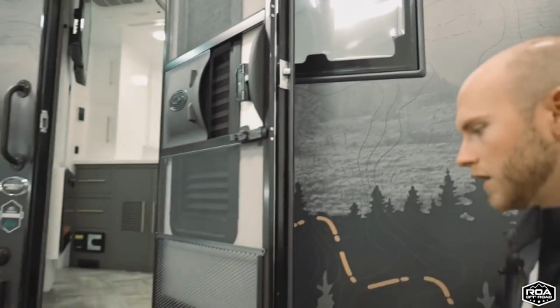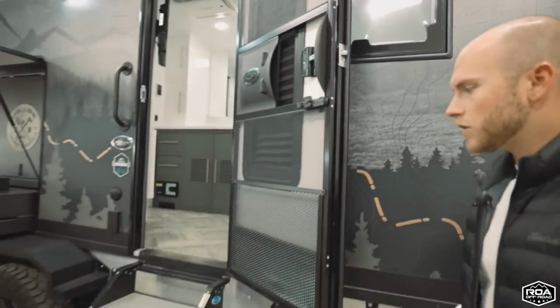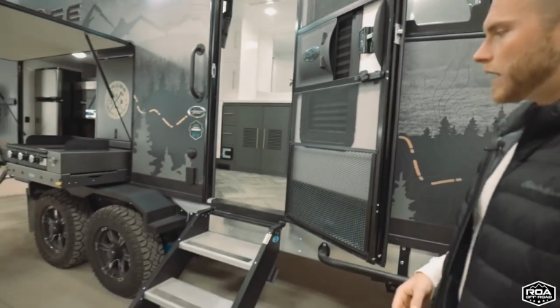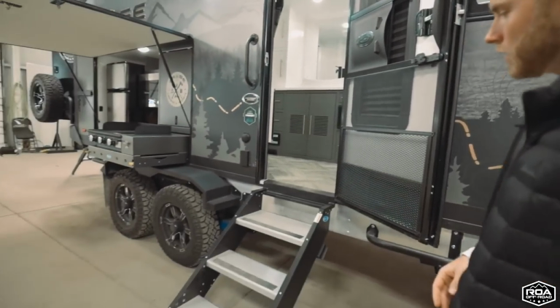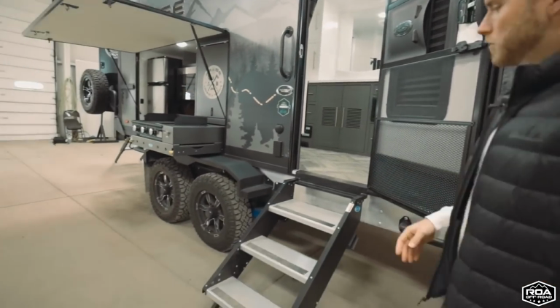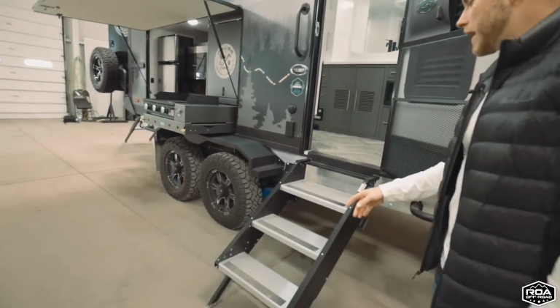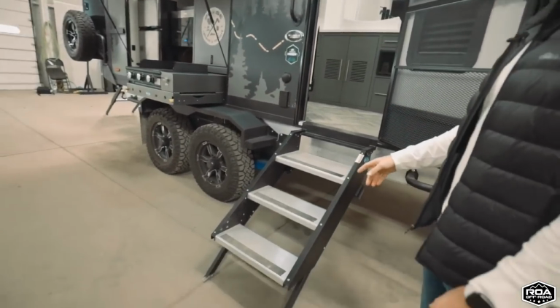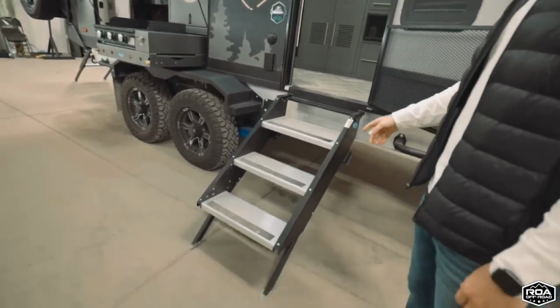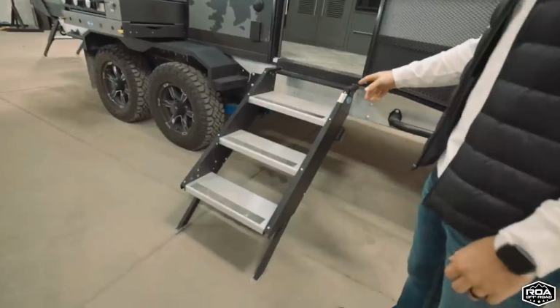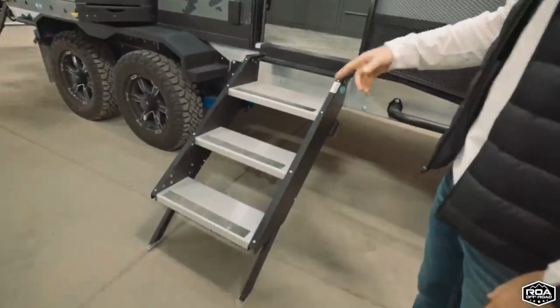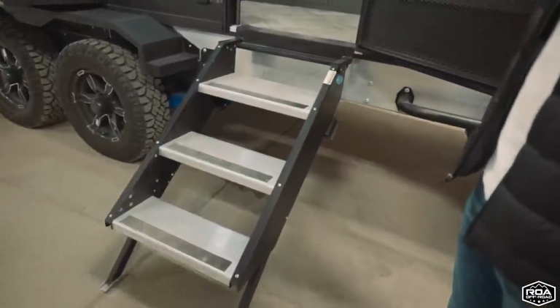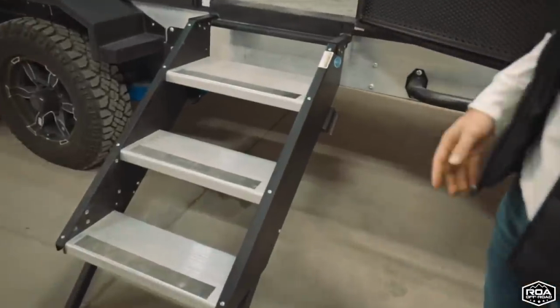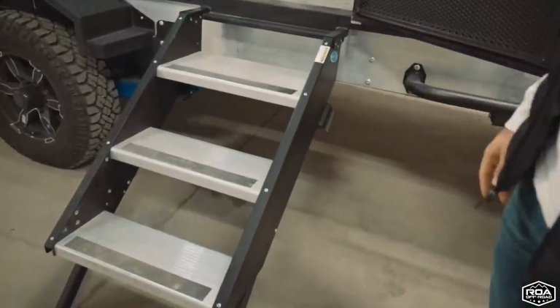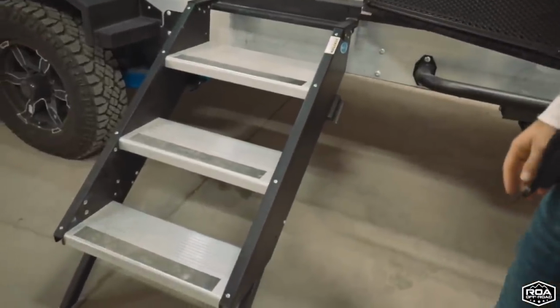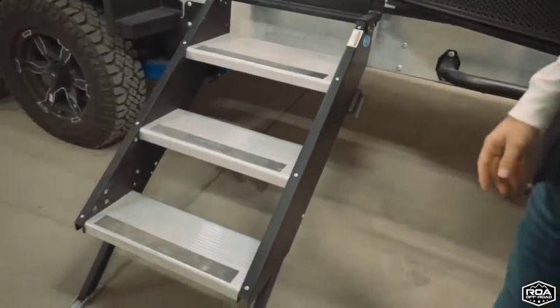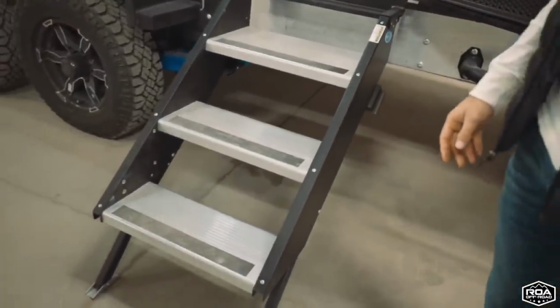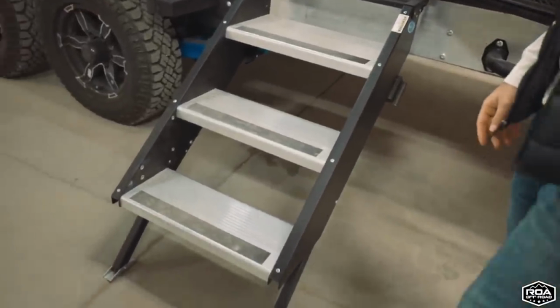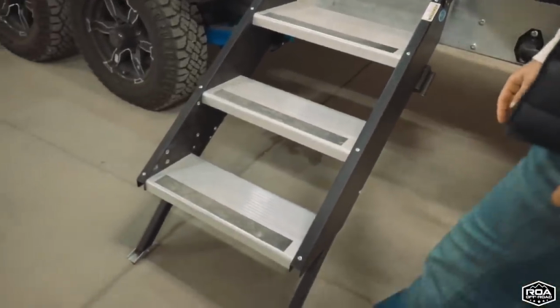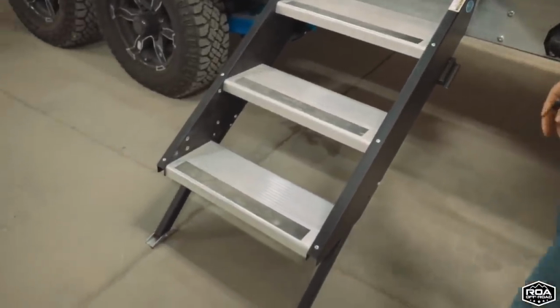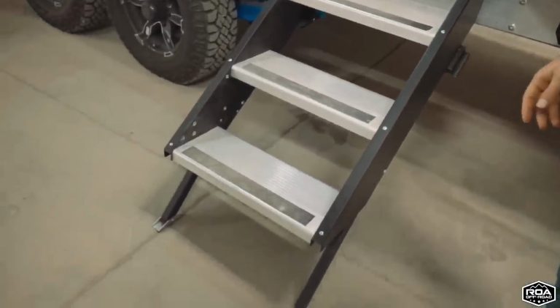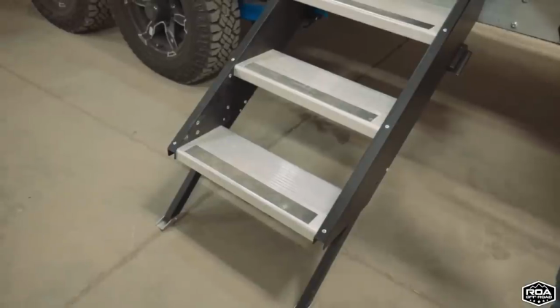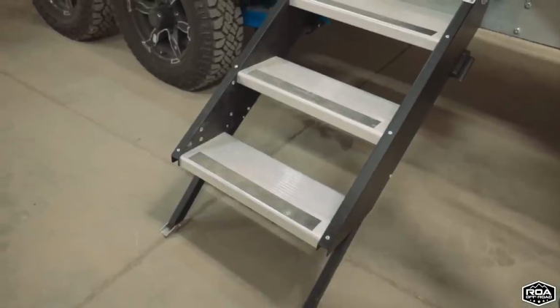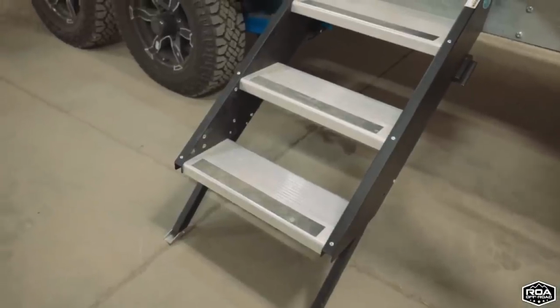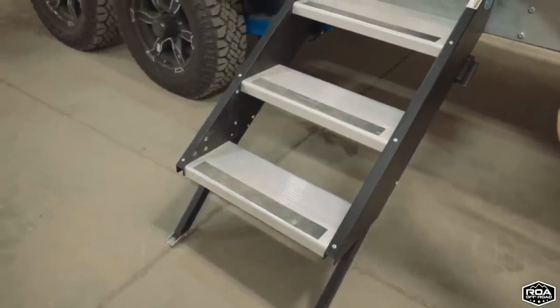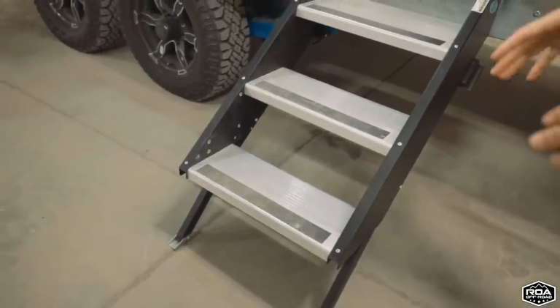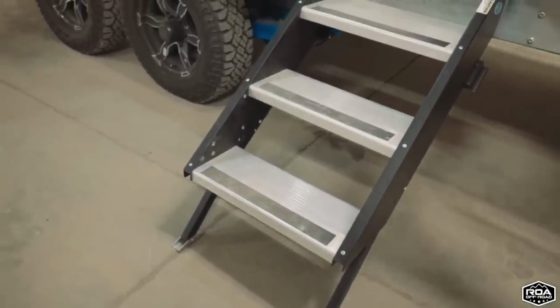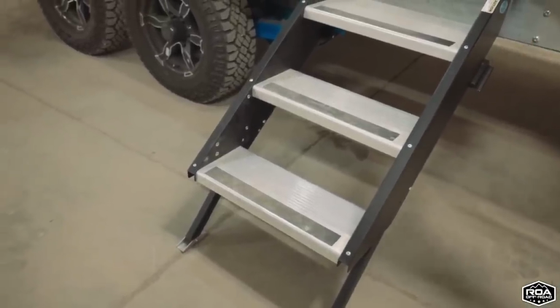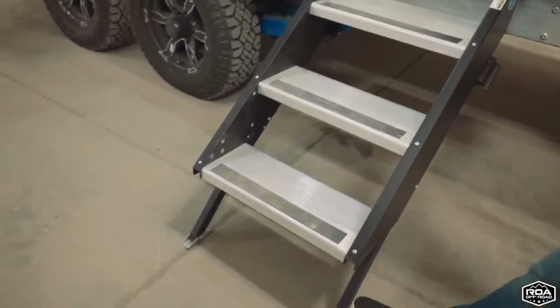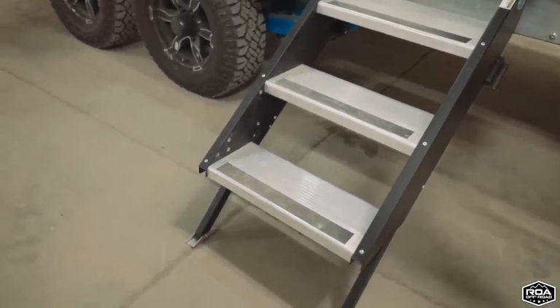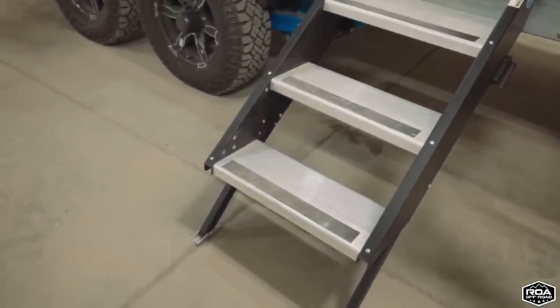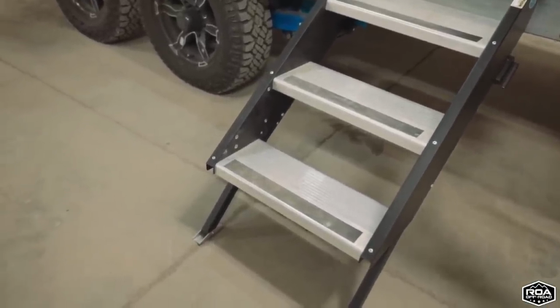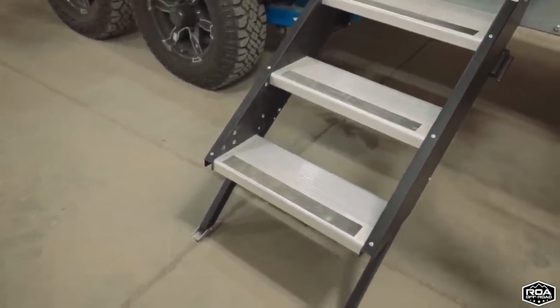We have our More Ride aluminum triple steps that will actually fold up into the coach. They're super sturdy and have adjustable legs as well, so if you're on some uneven ground you can adjust those legs and away you go.